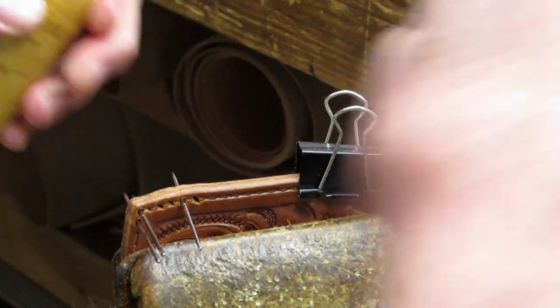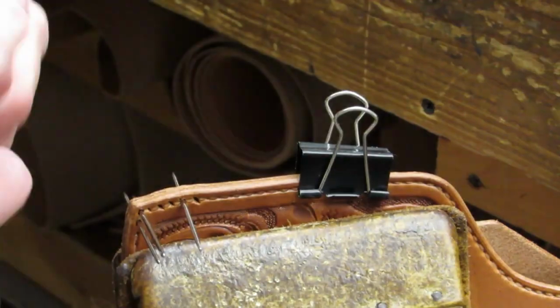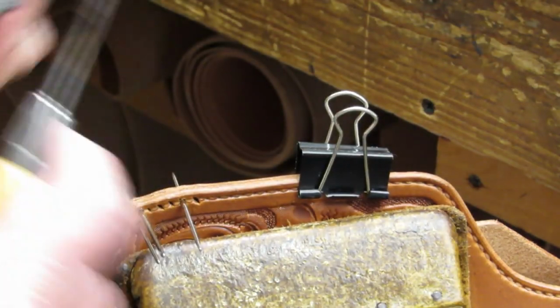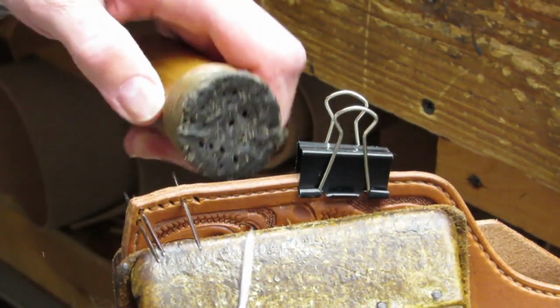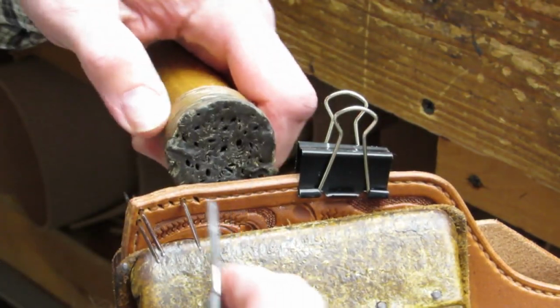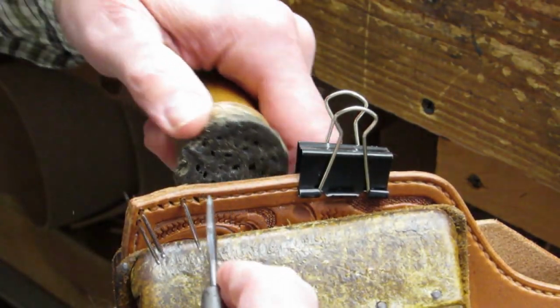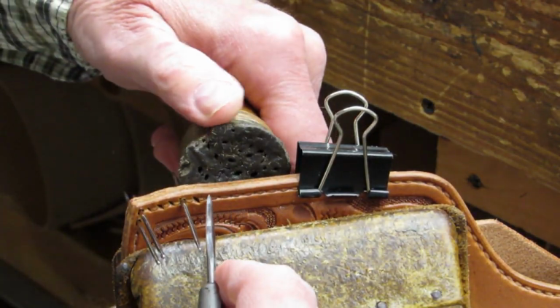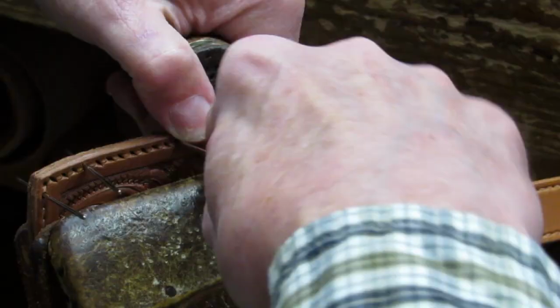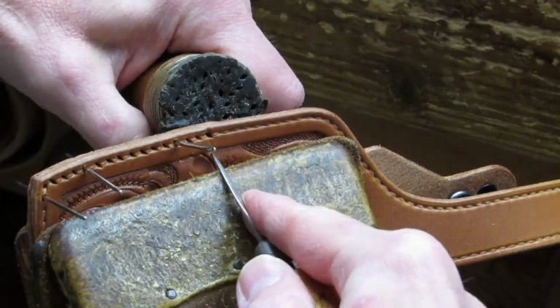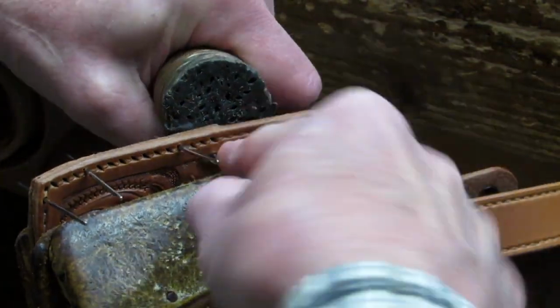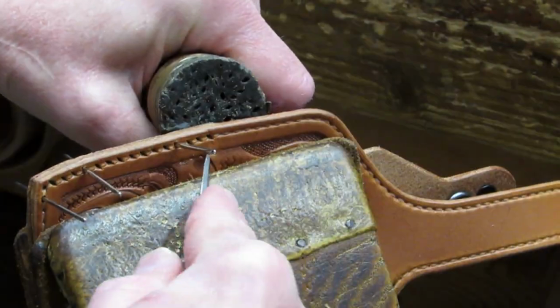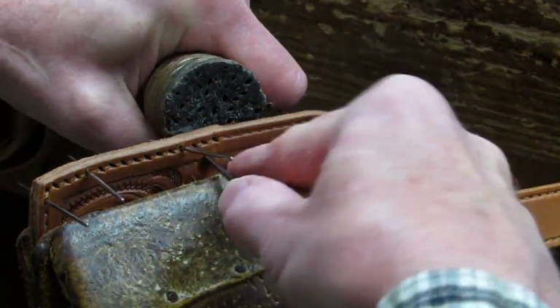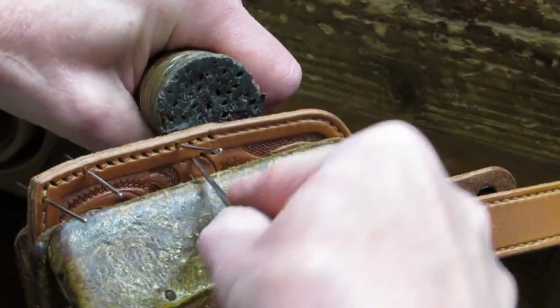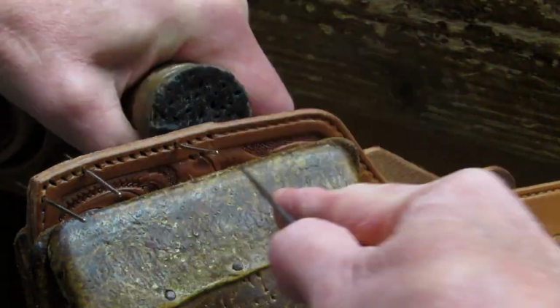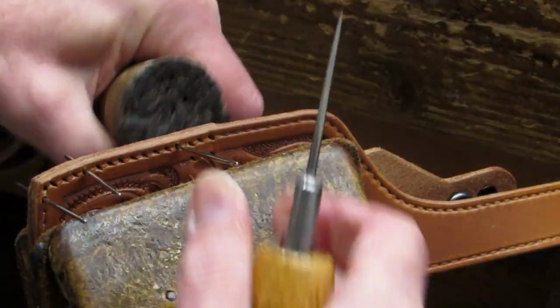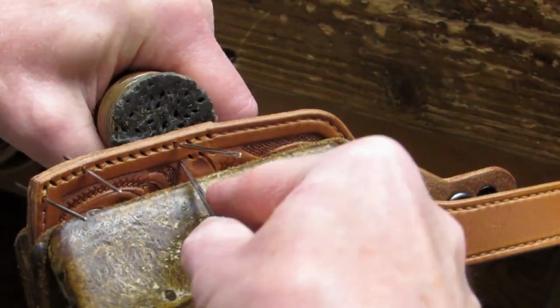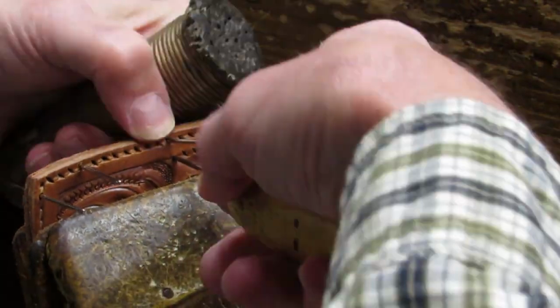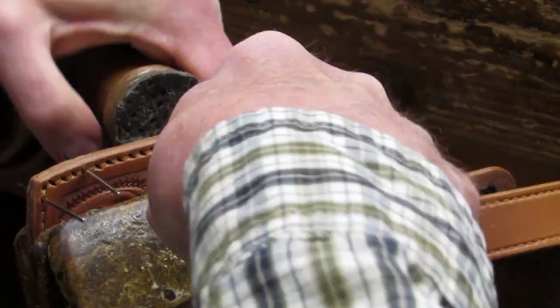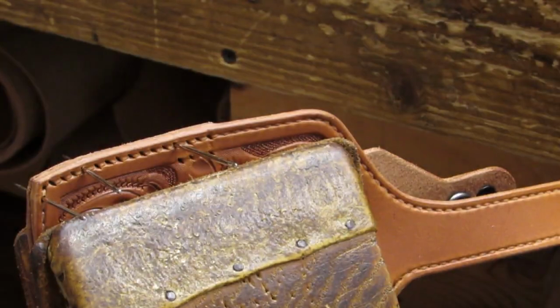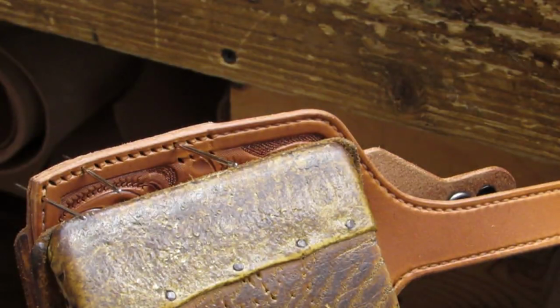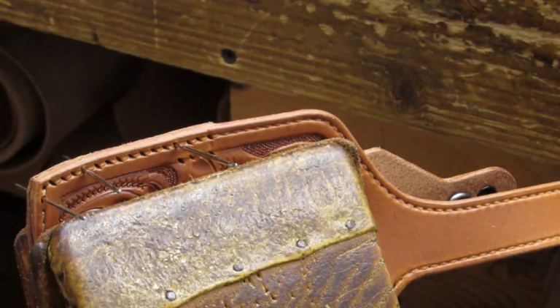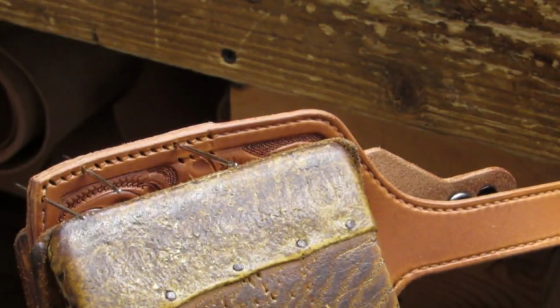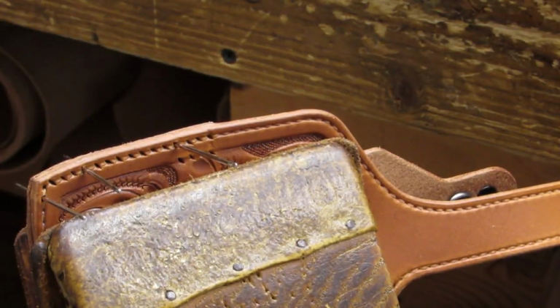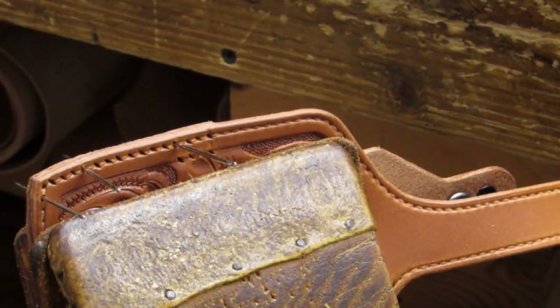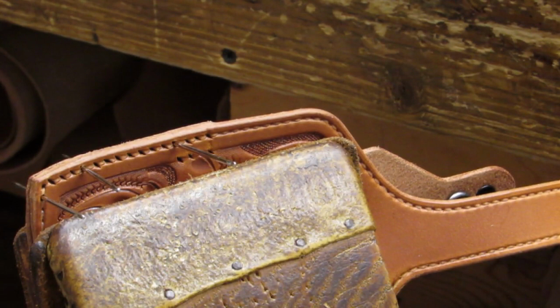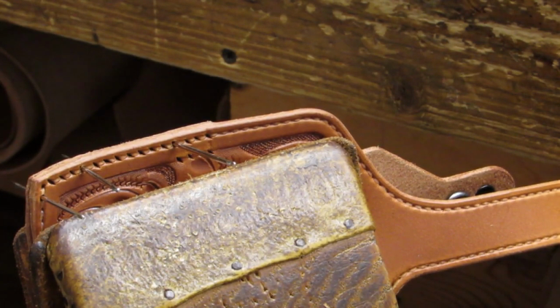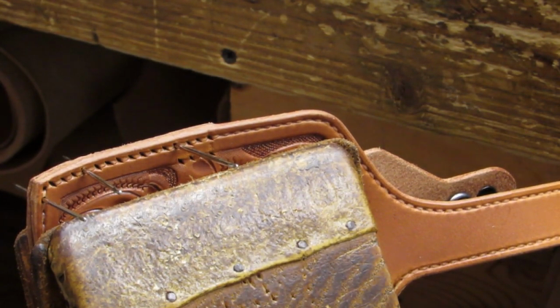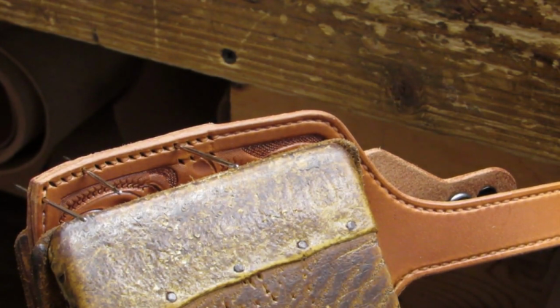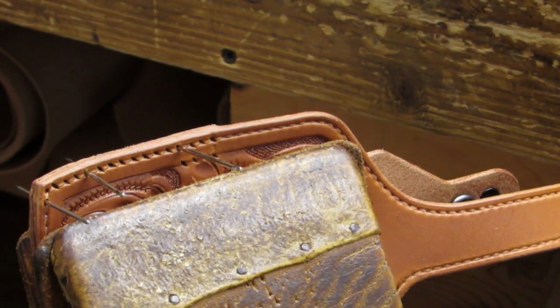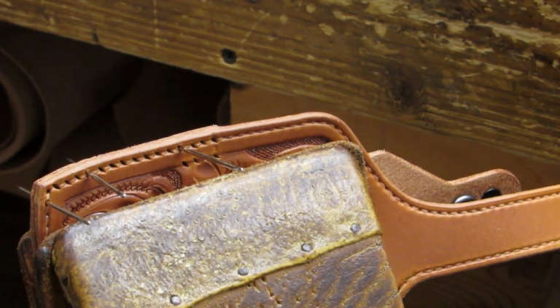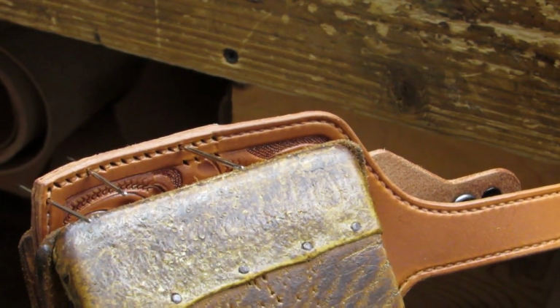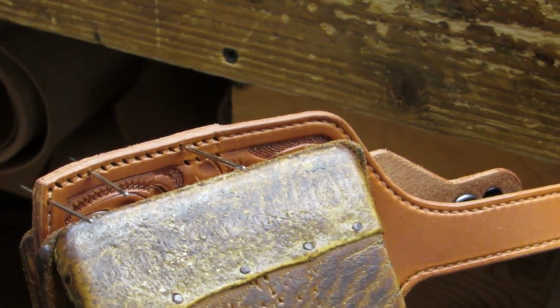Continue making stitching holes and adding needles as necessary until you have made all the stitching holes, including the trigger guard reinforcement stitching holes.